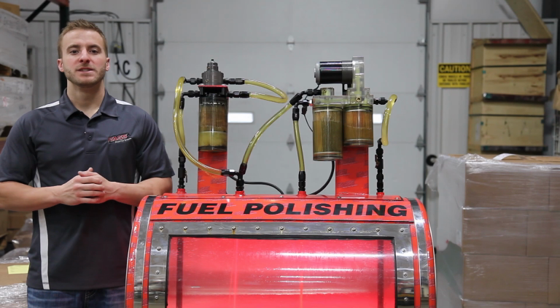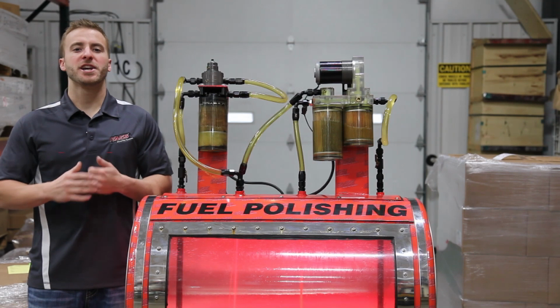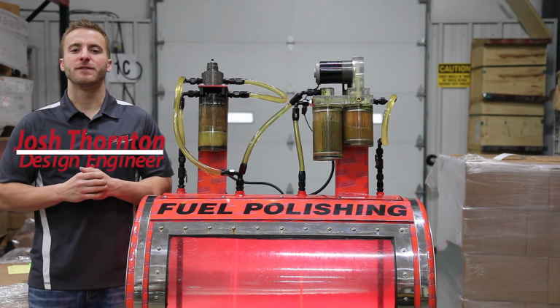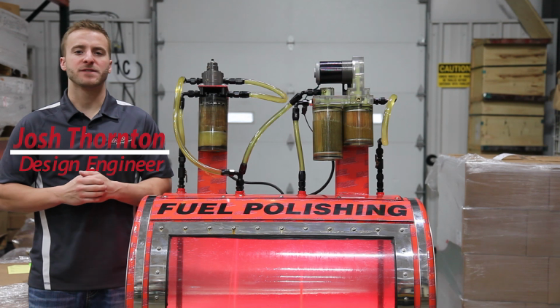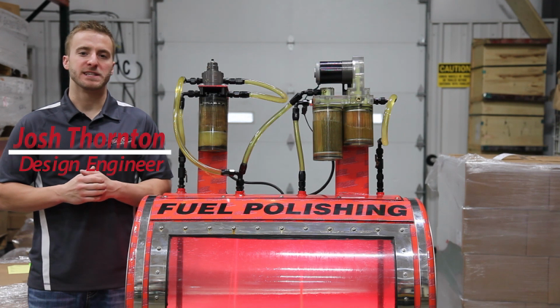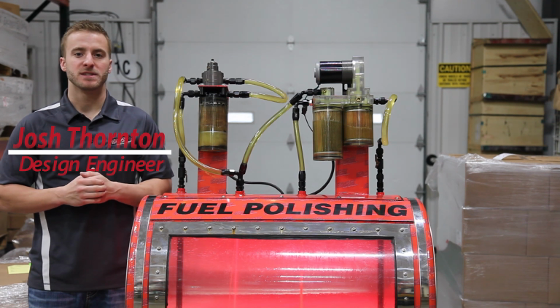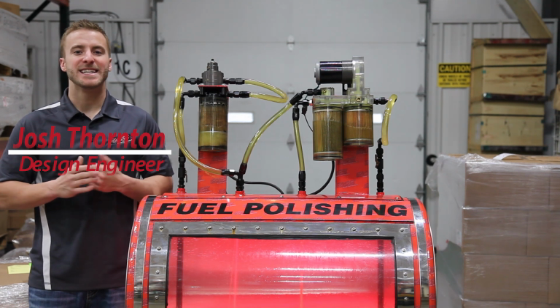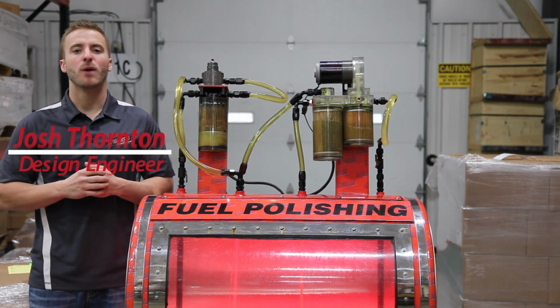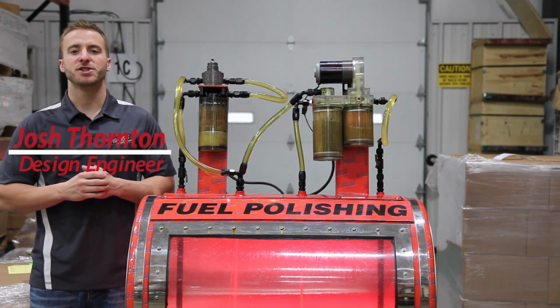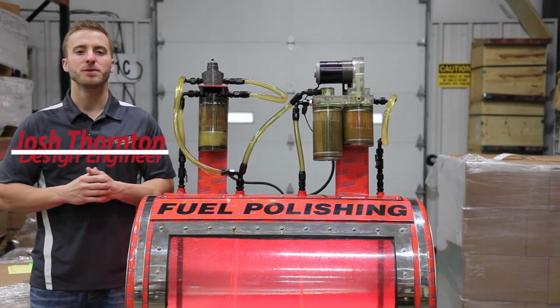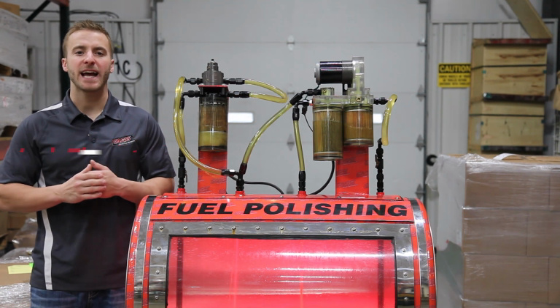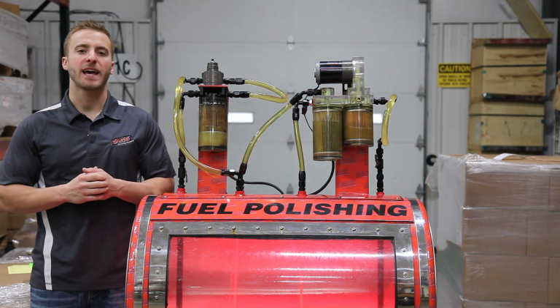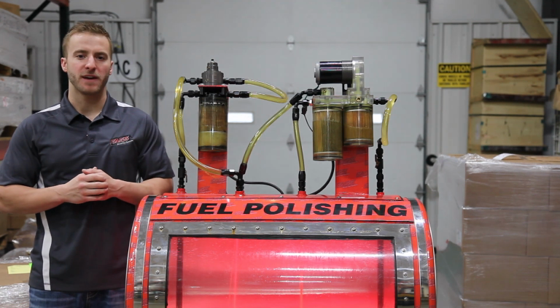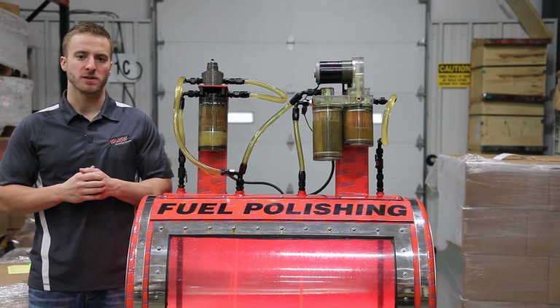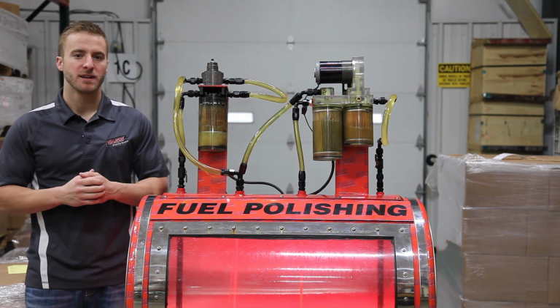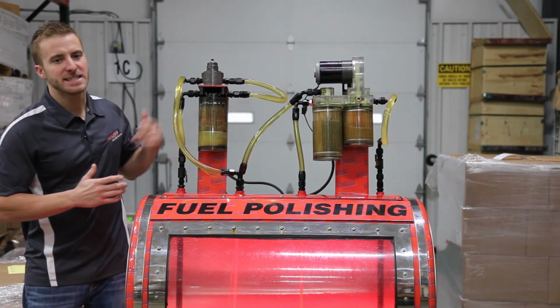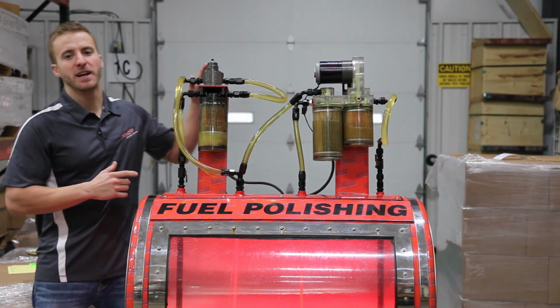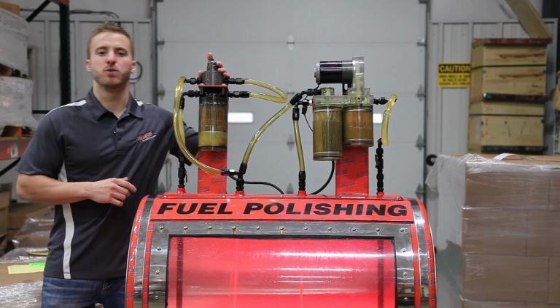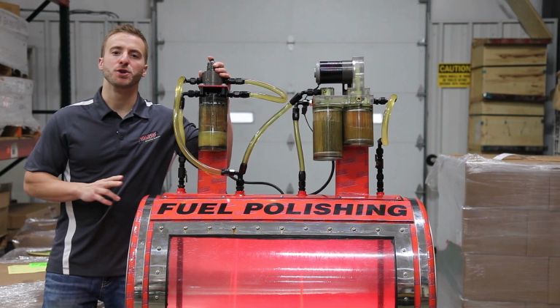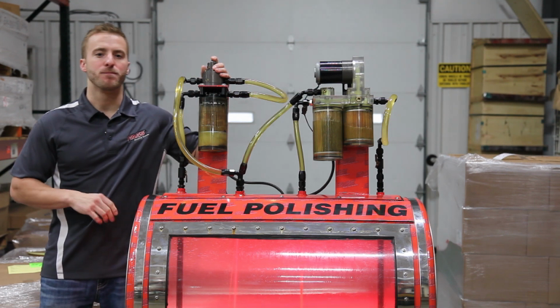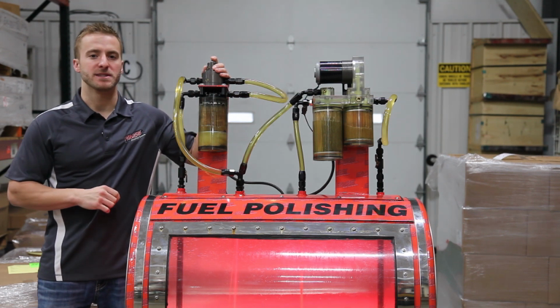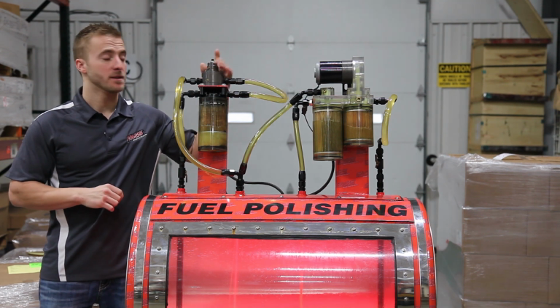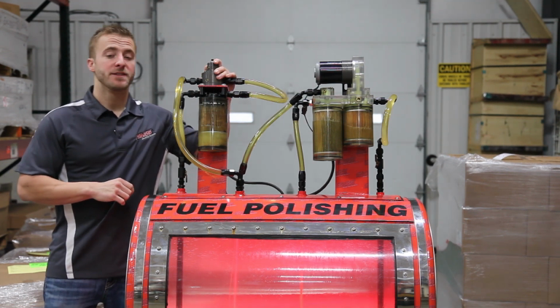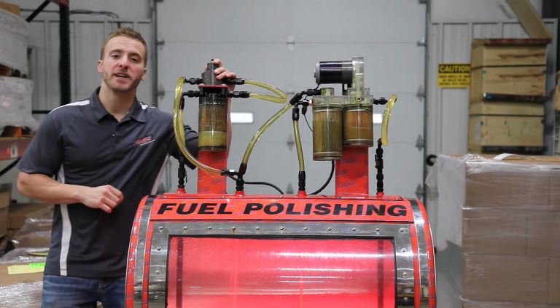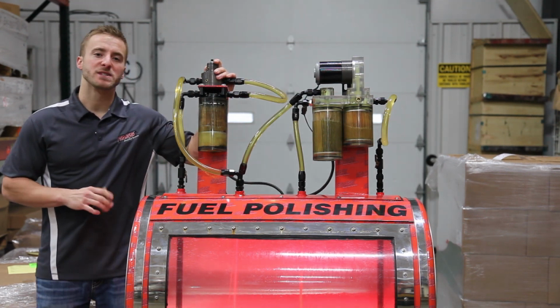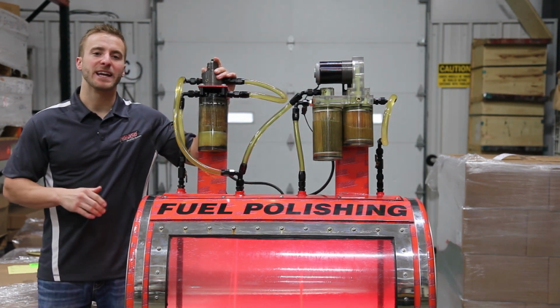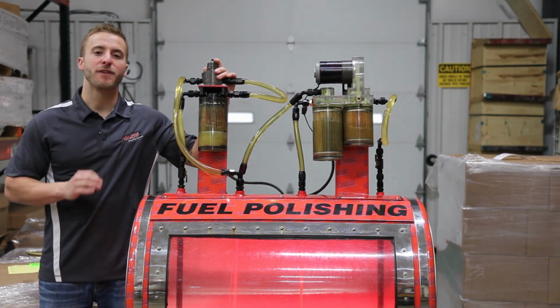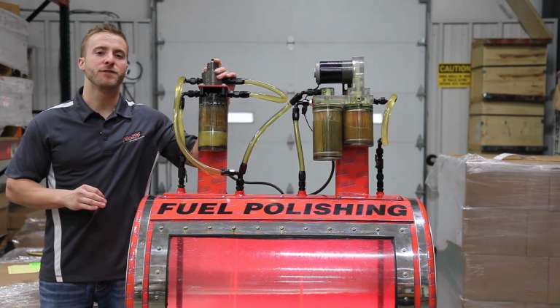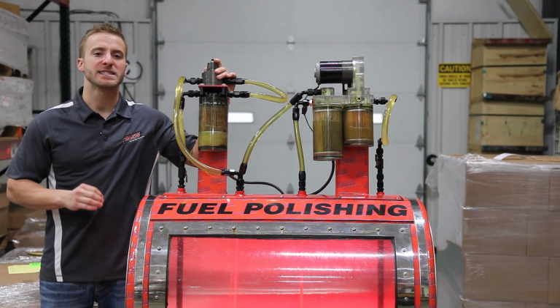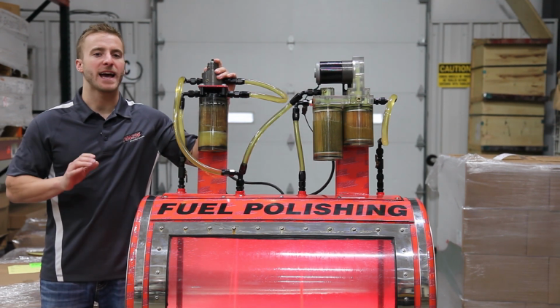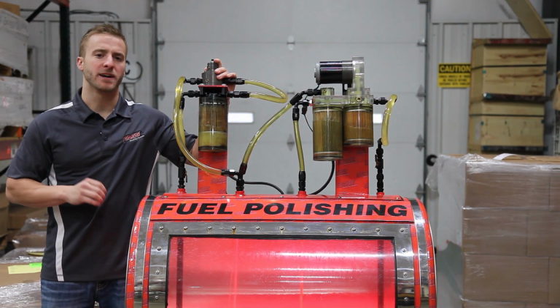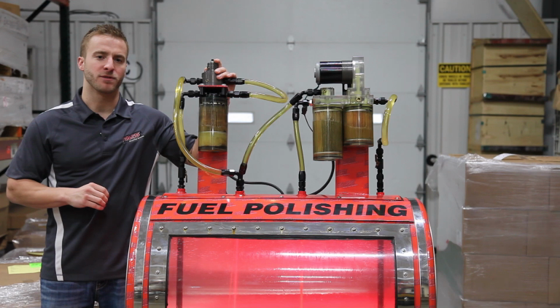Josh here at Fast Fuel Systems. Today I wanted to show you exactly how the Fast works. This display is equipped with two different pump systems. This one here will simulate a factory fuel system without air separation.